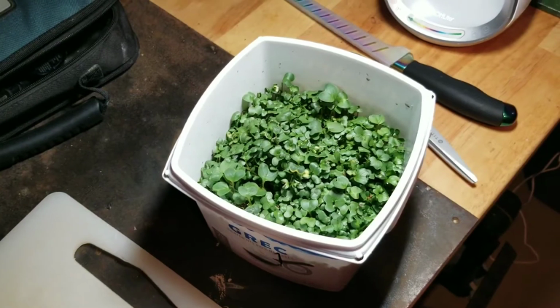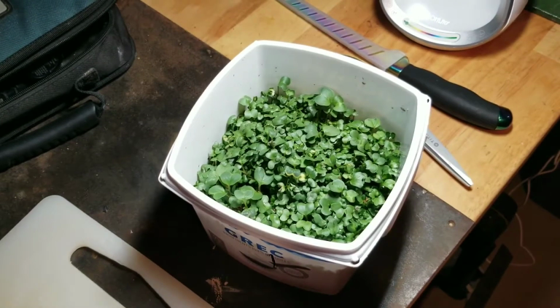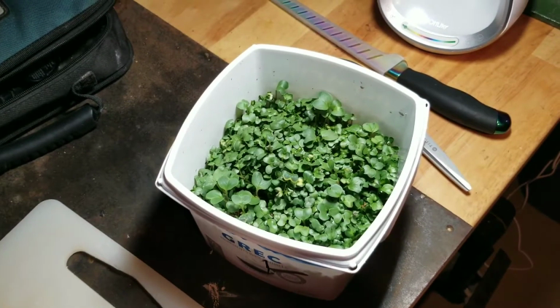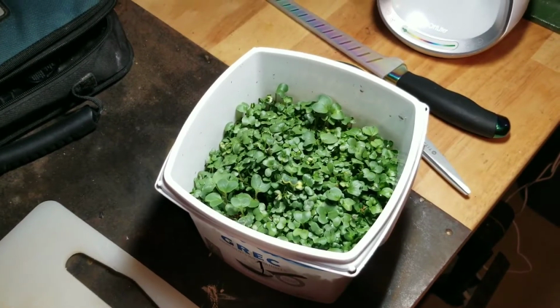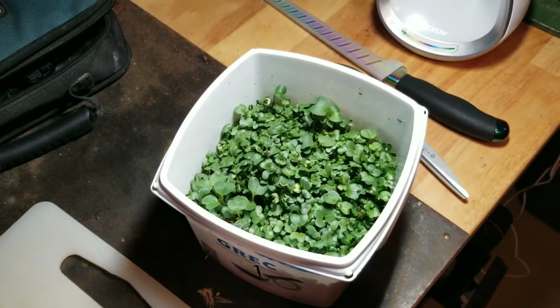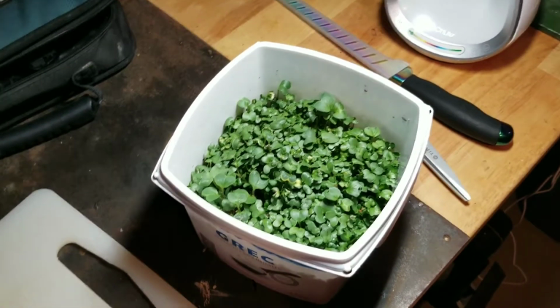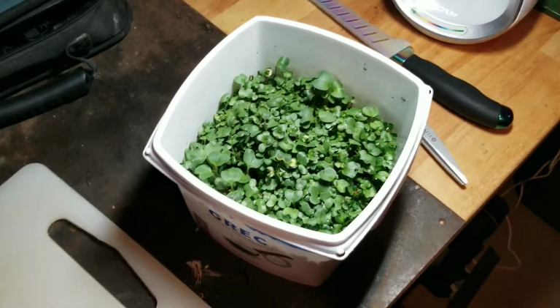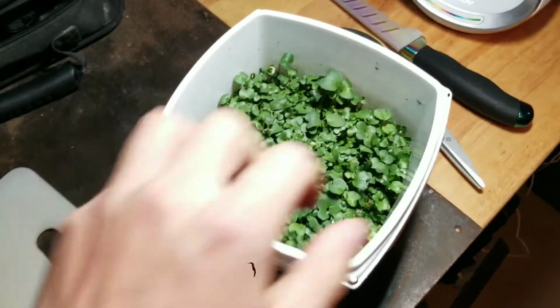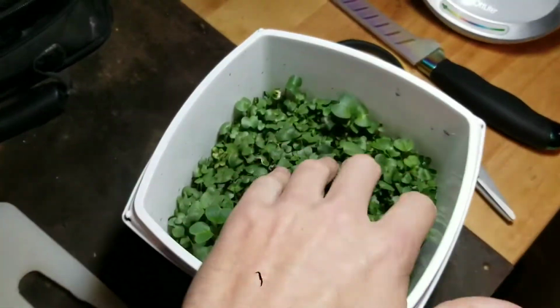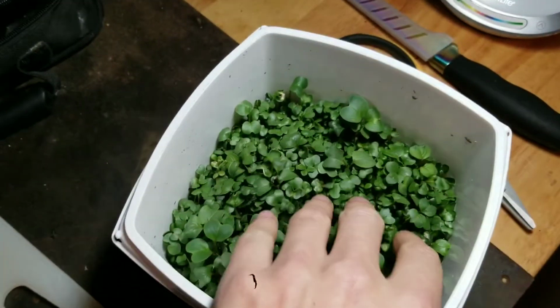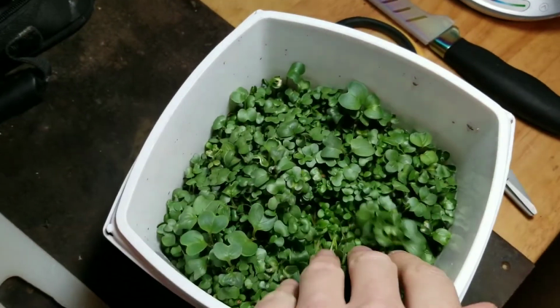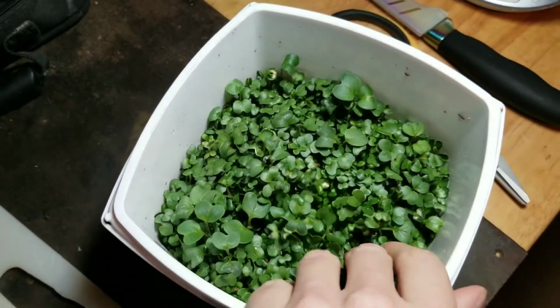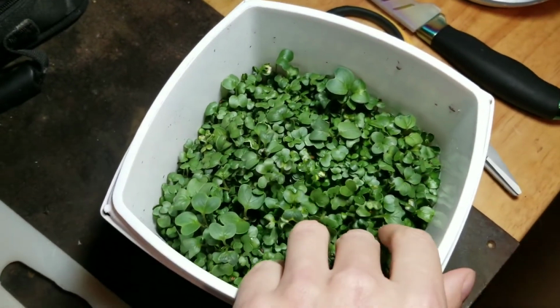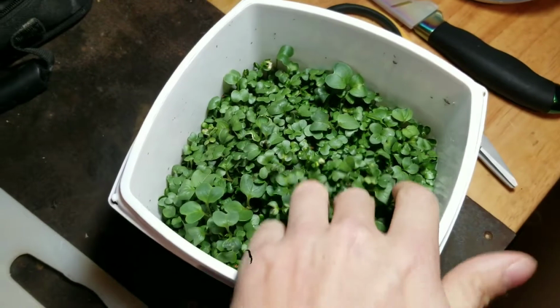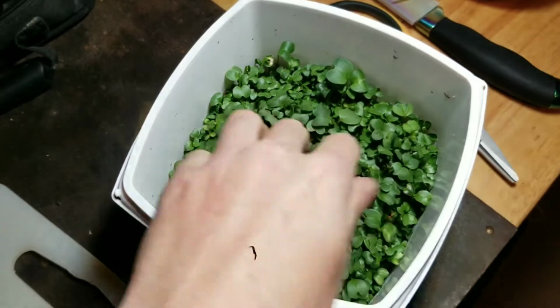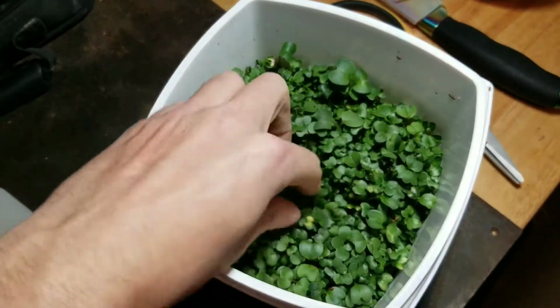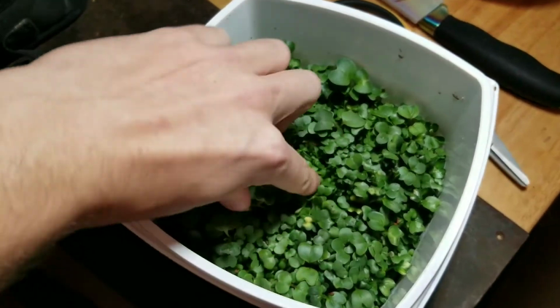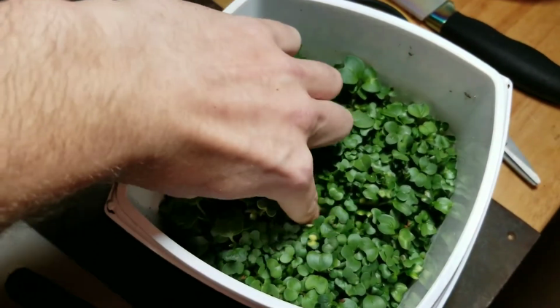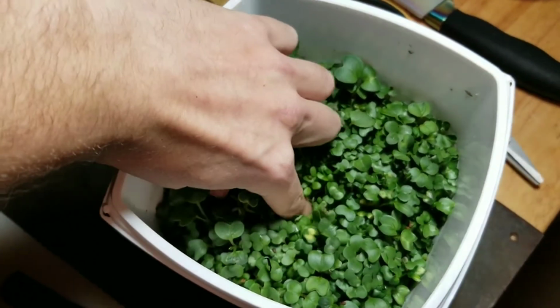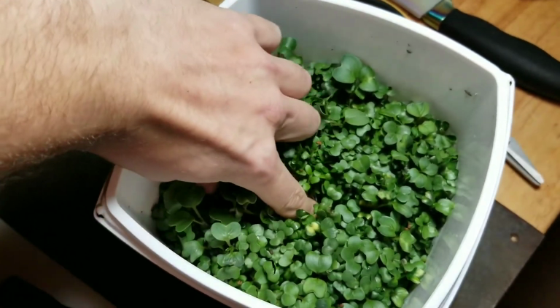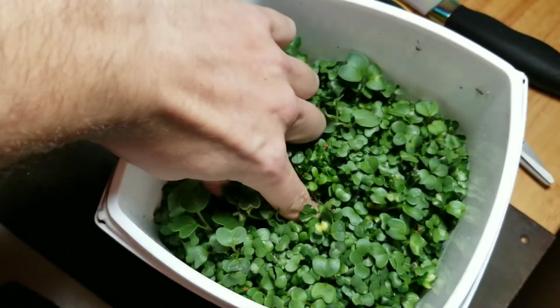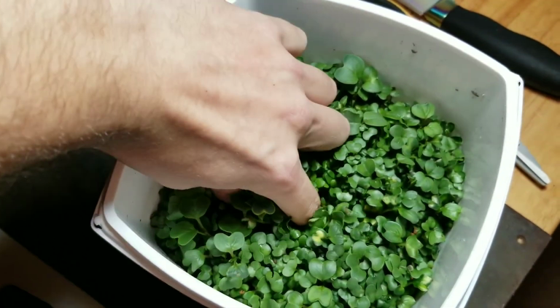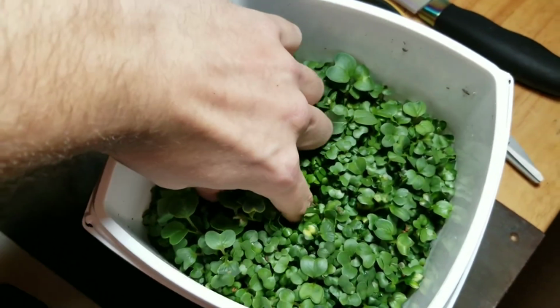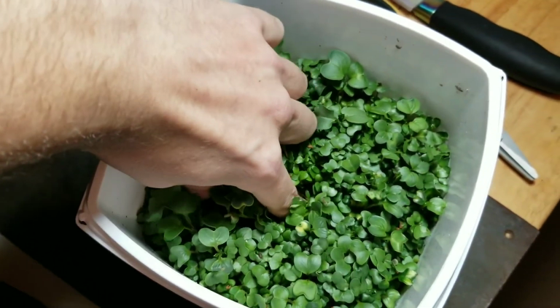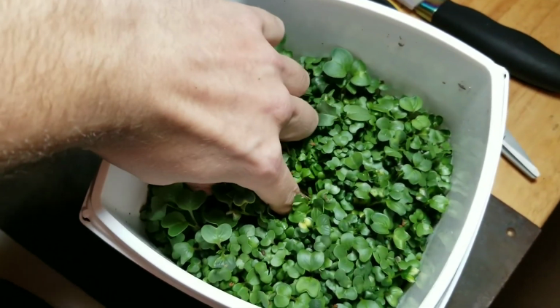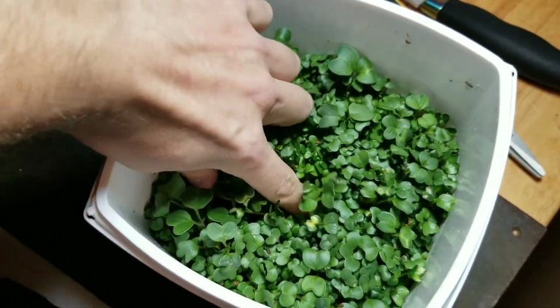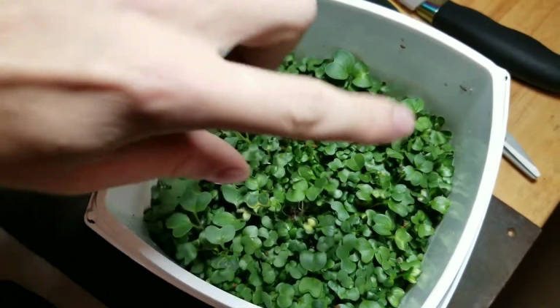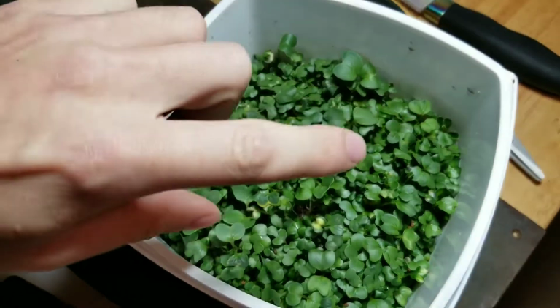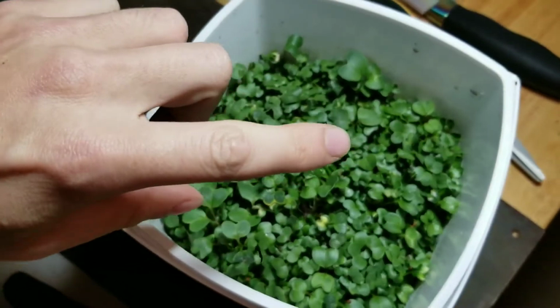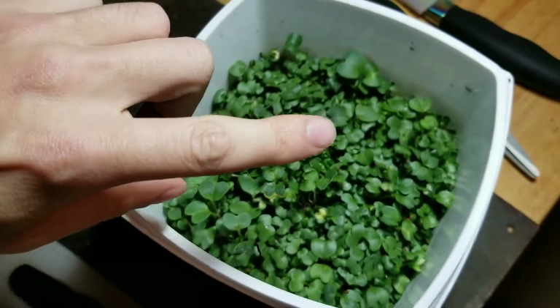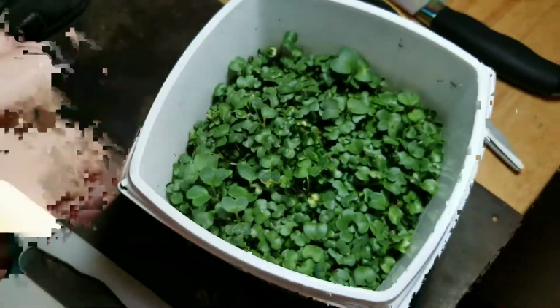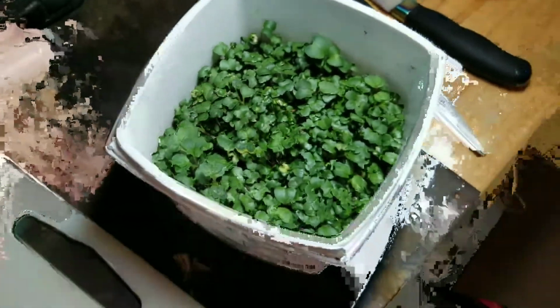Hey guys, back with another video here. So as you can see by looking at these, they're about ready to harvest — they're decent in length. I'm up to about the second knuckle here on my finger.